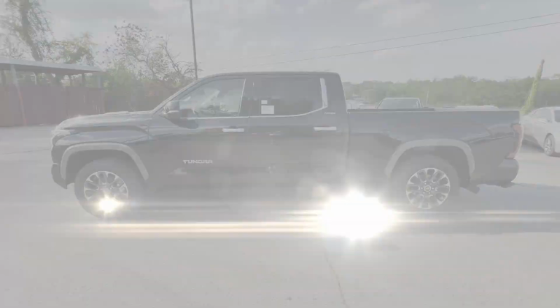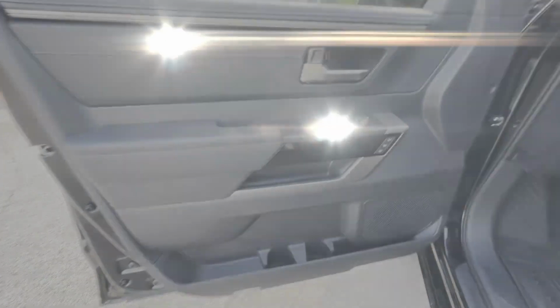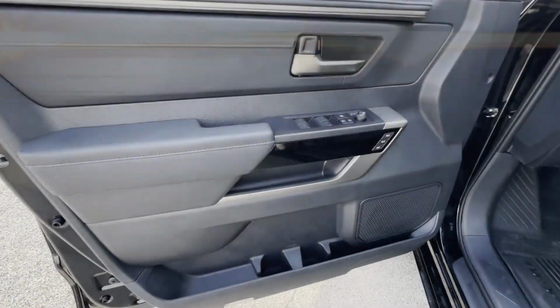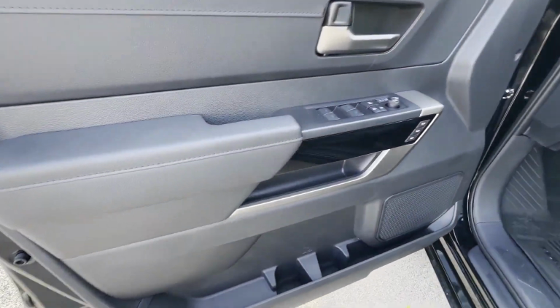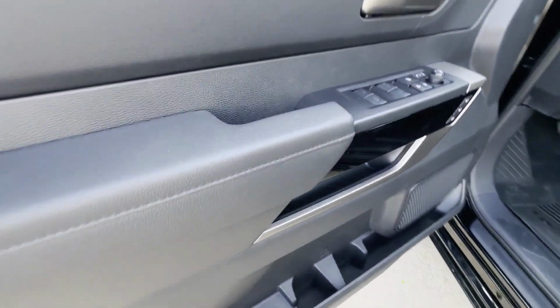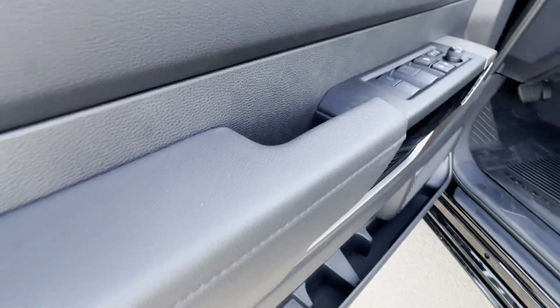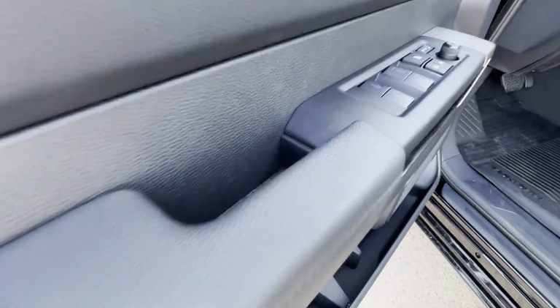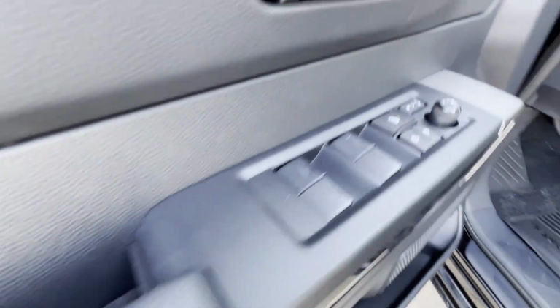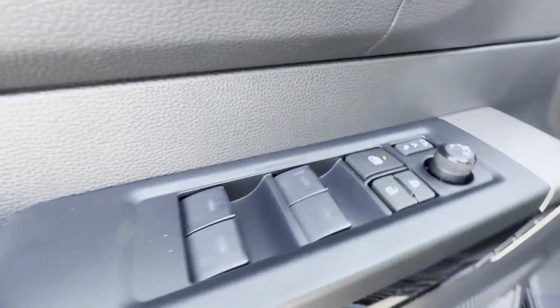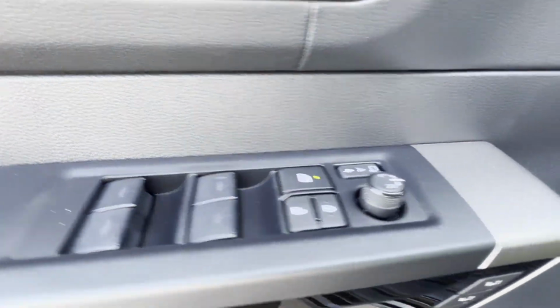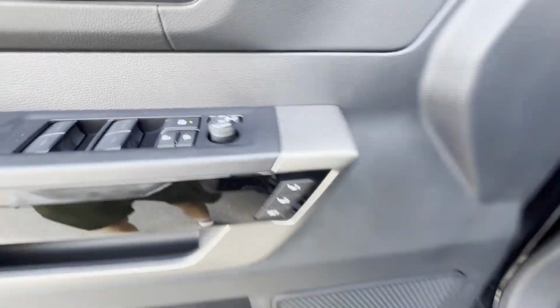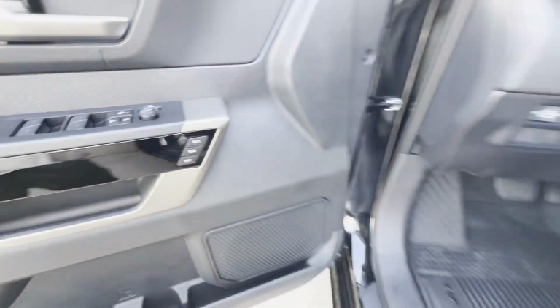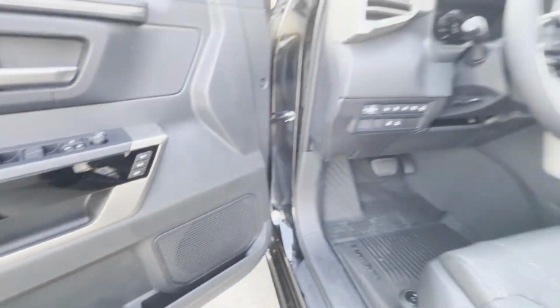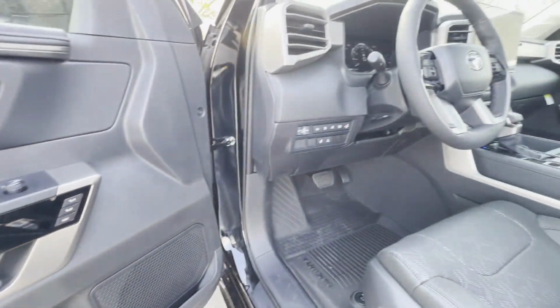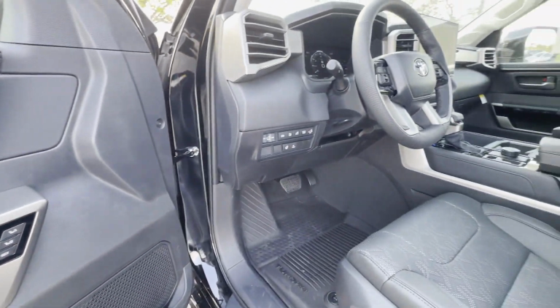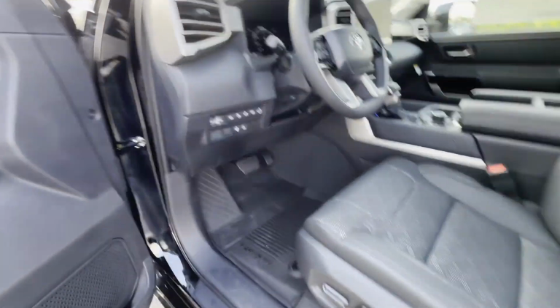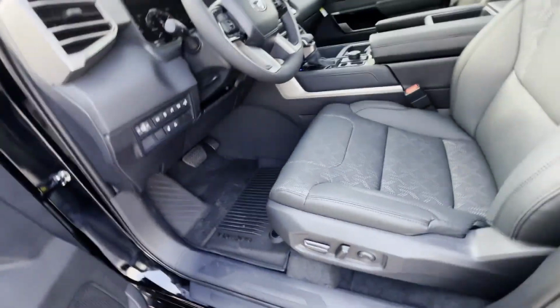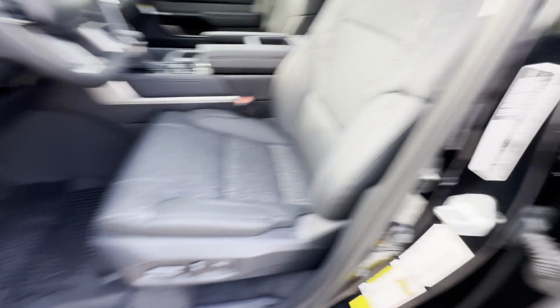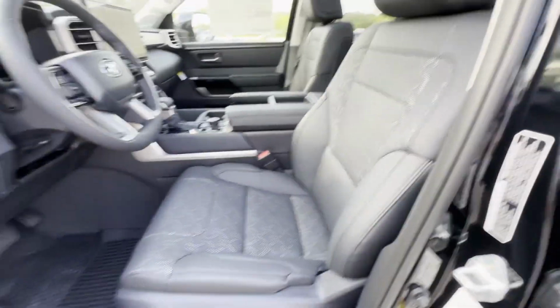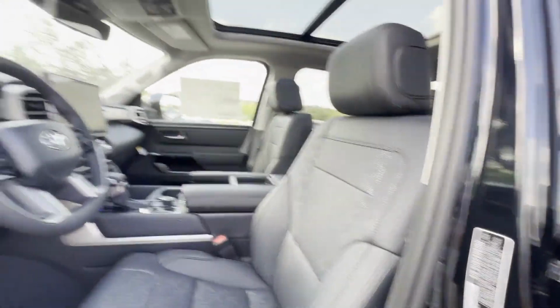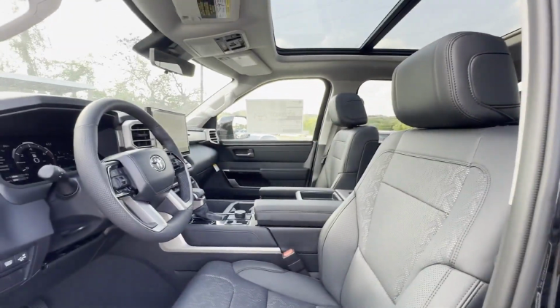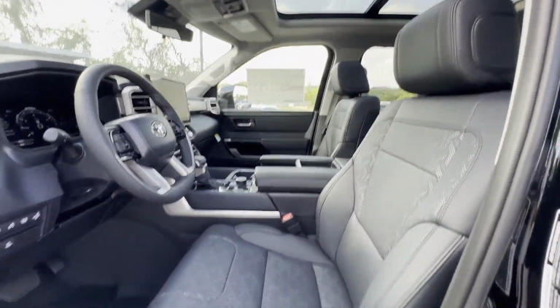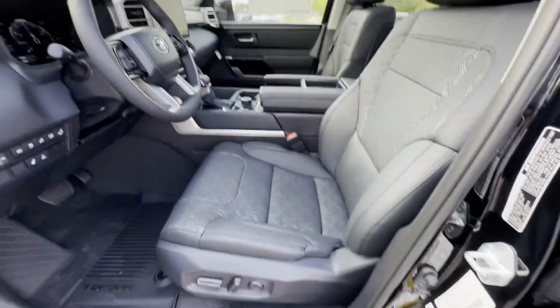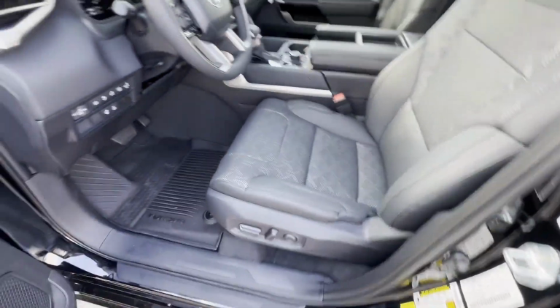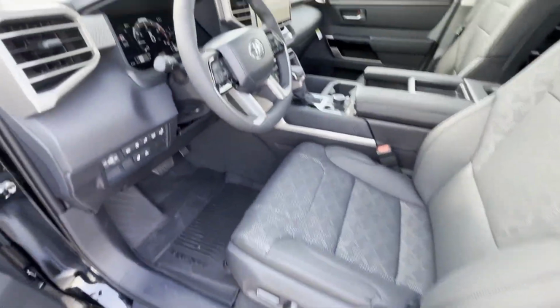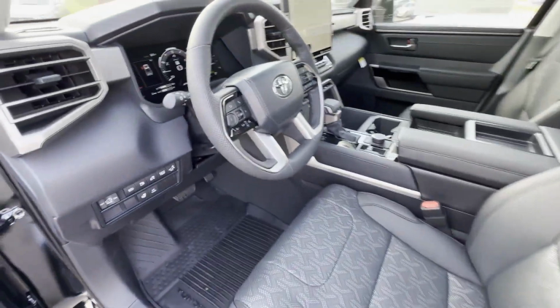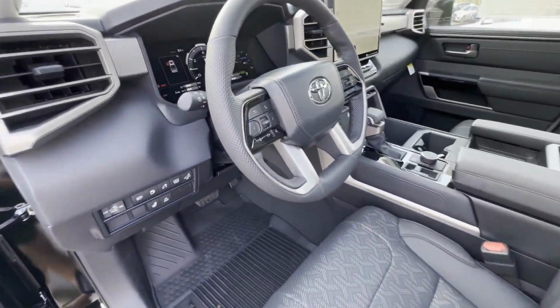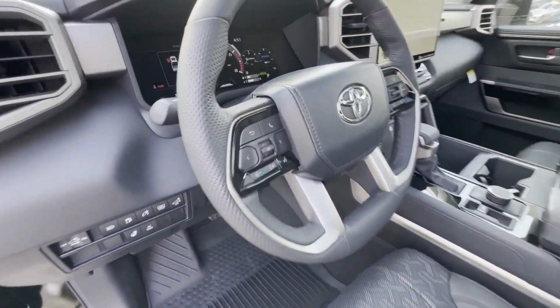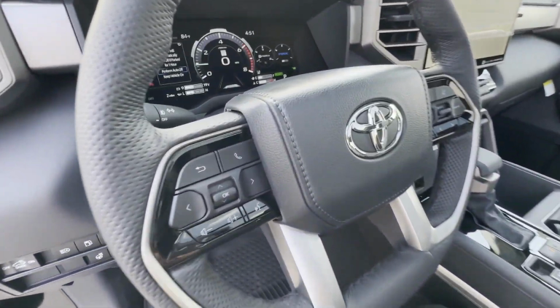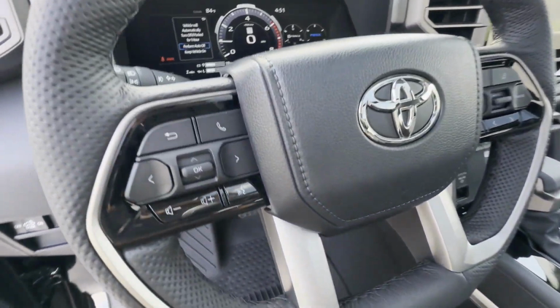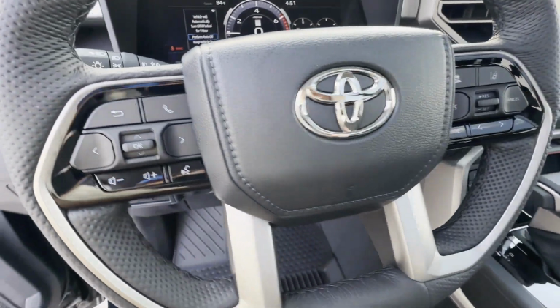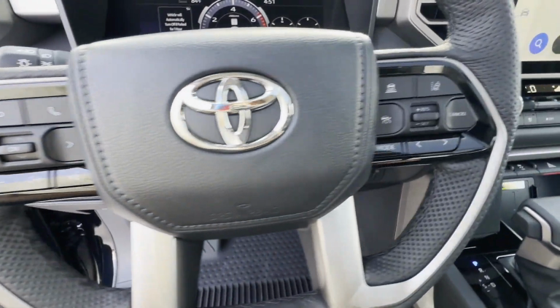Turbocharged engine. Multi-zone air conditioning. Four-wheel drive. Blind spot monitor. Parking aid sensor. Heated side view mirrors. Backup camera. Passenger seat adjustable lumbar support.